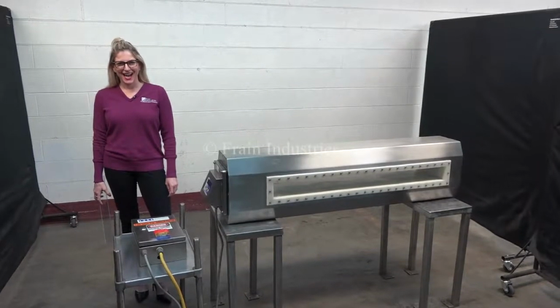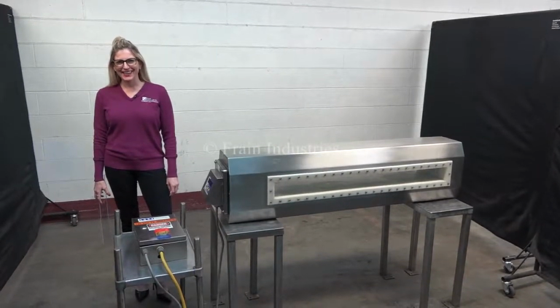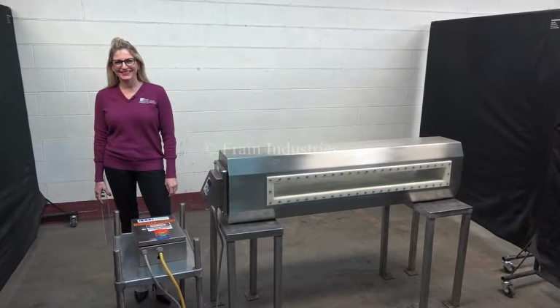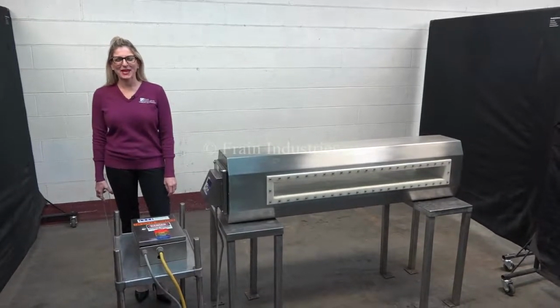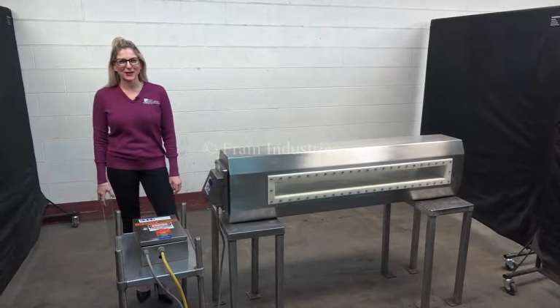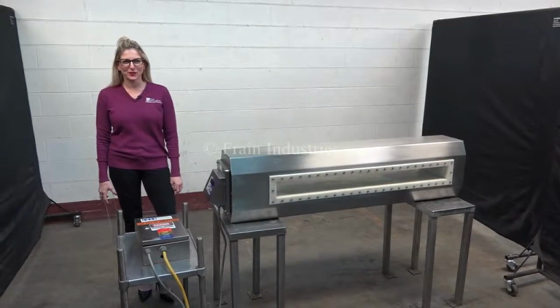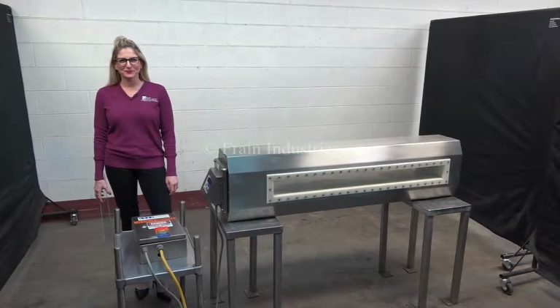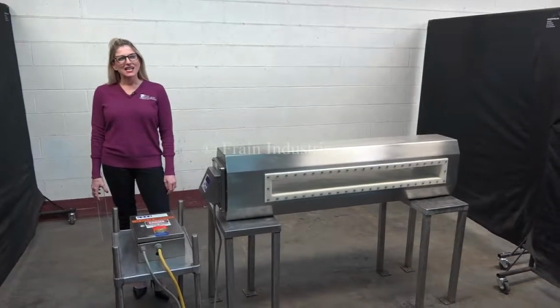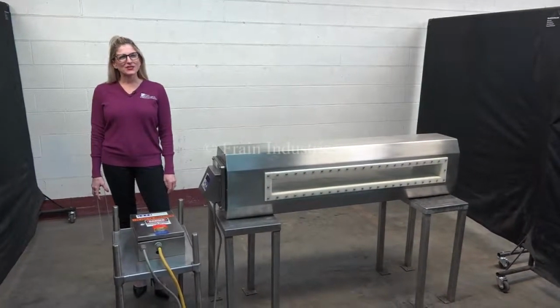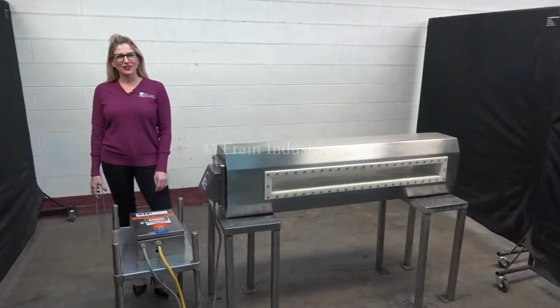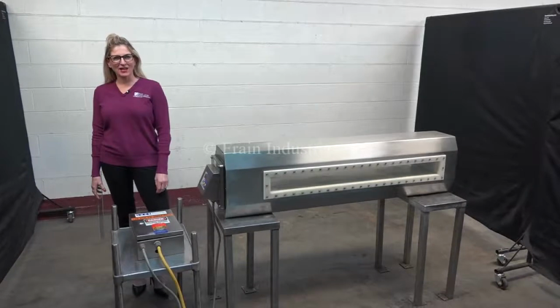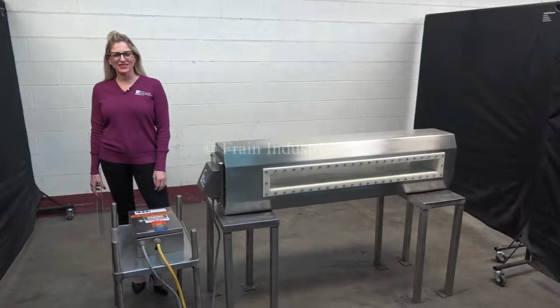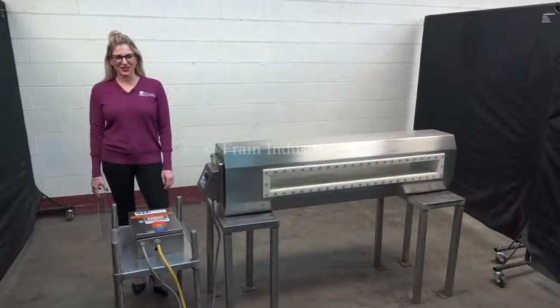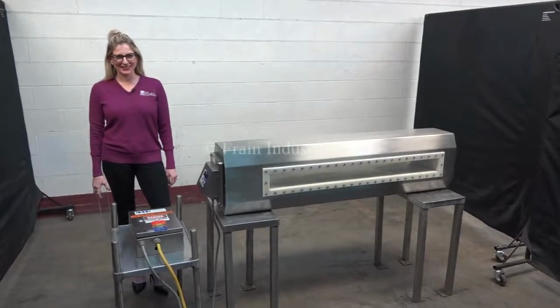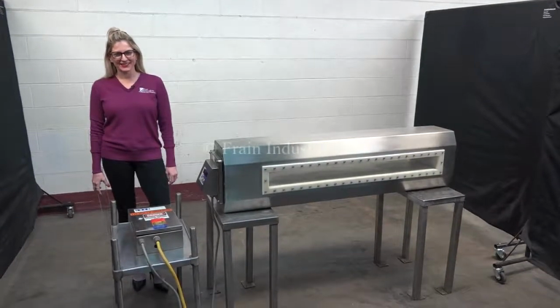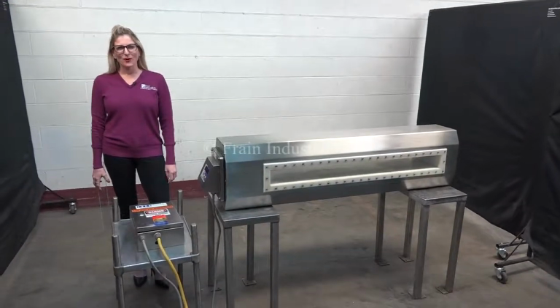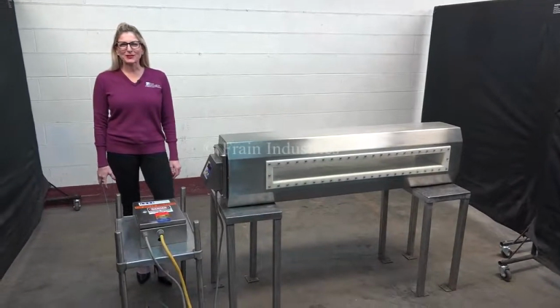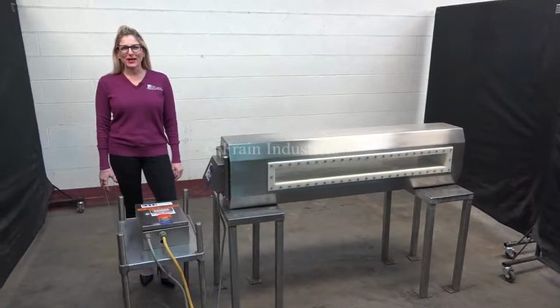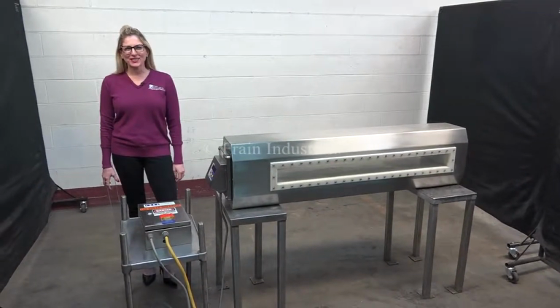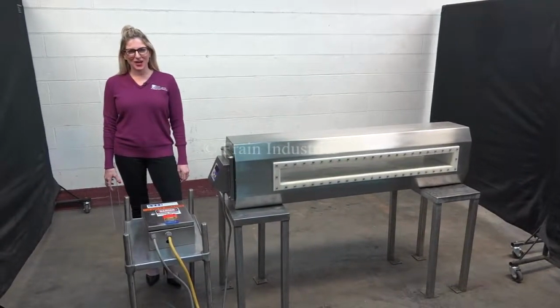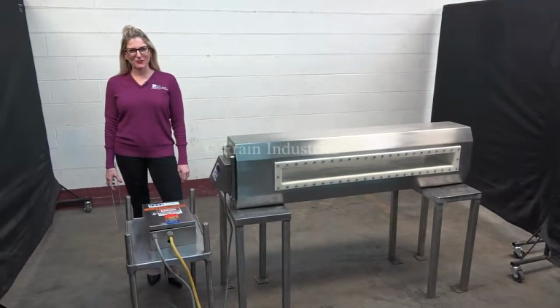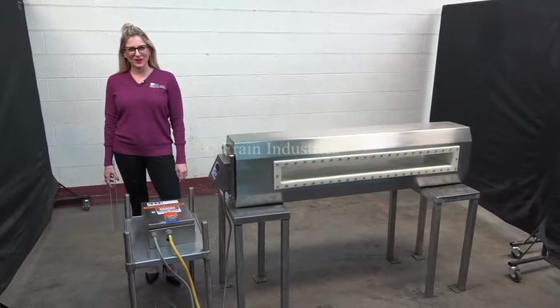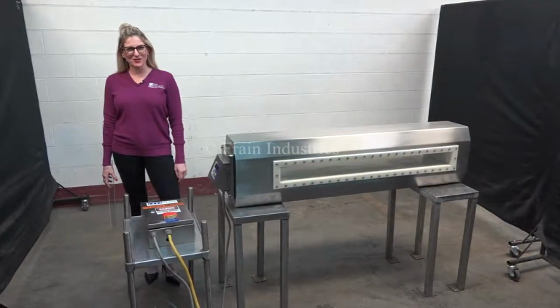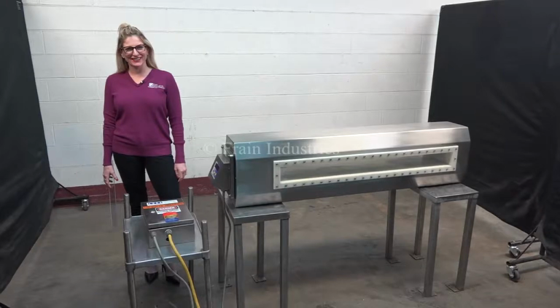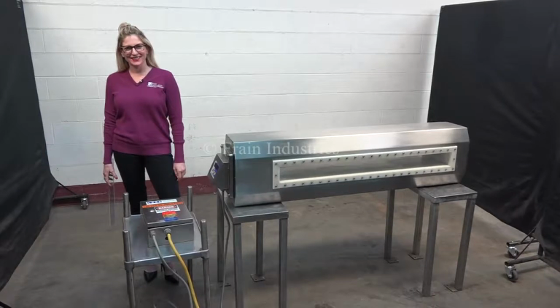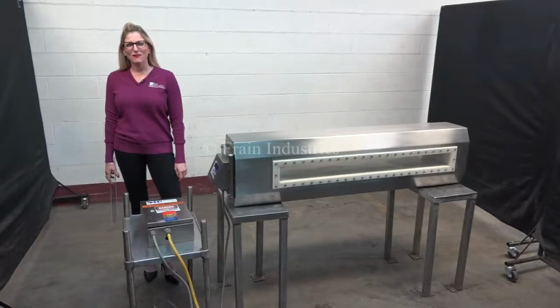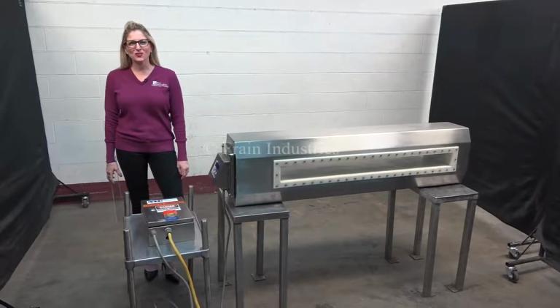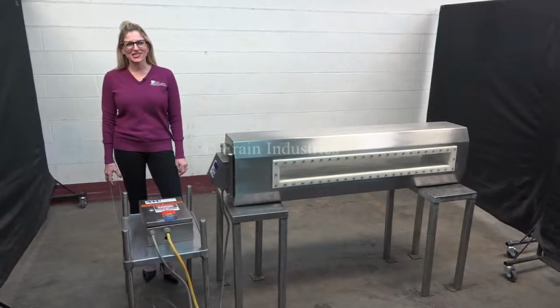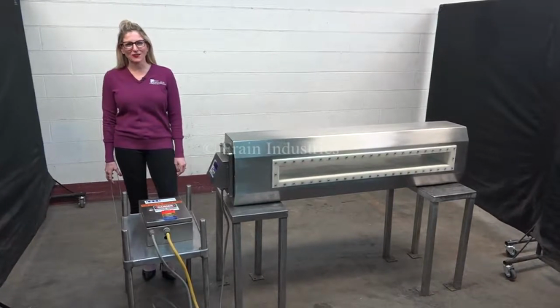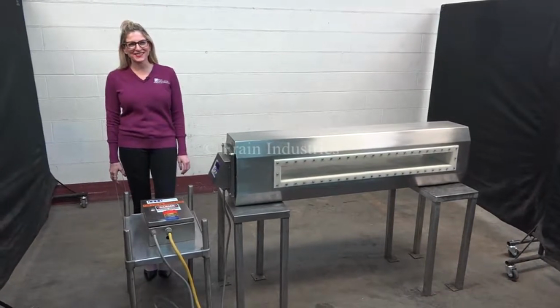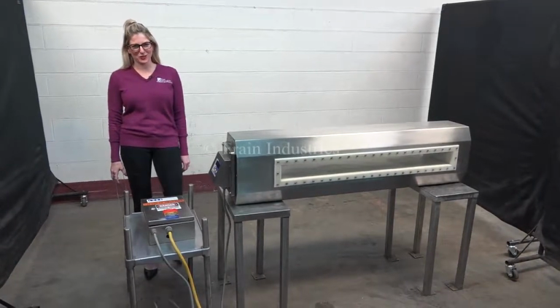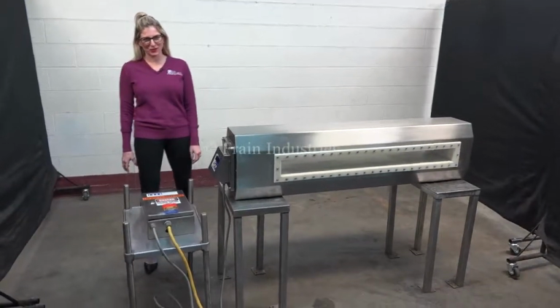Hi, I'm Katie with The Frame Group. Today we're cycling your lock metal detector head. We recommend to use the manual in its entirety before powering up the machine. The voltage is currently set to single phase, 120 volts.